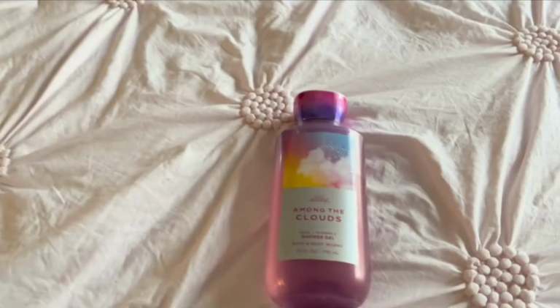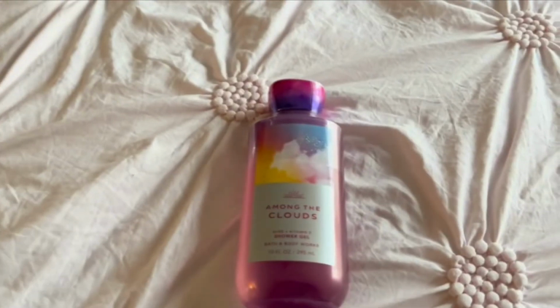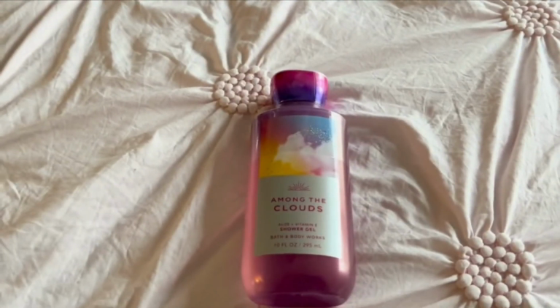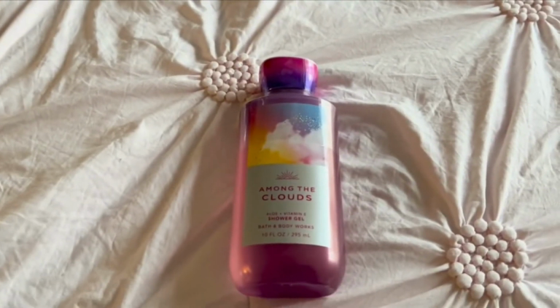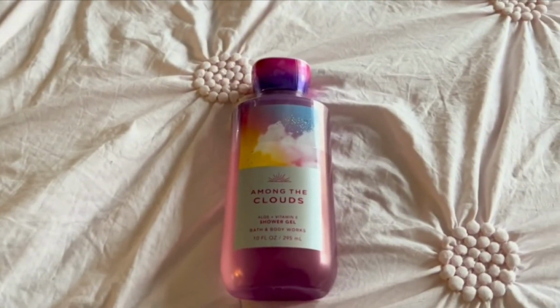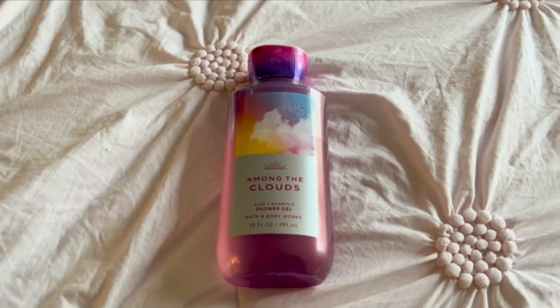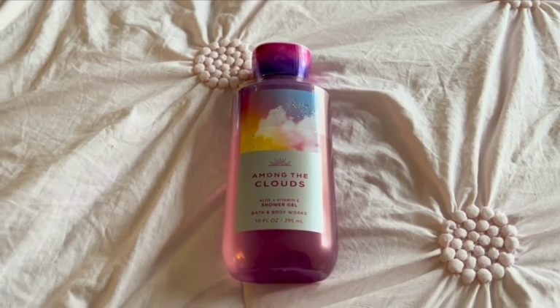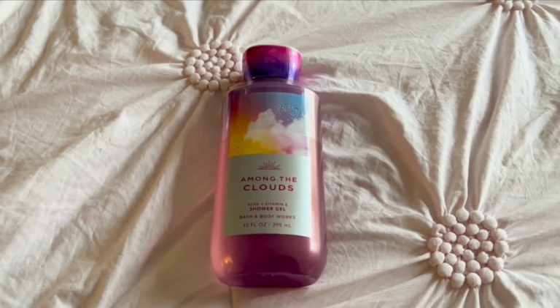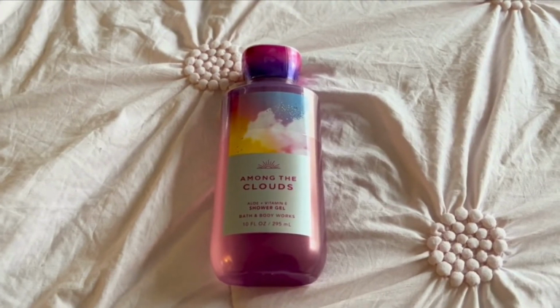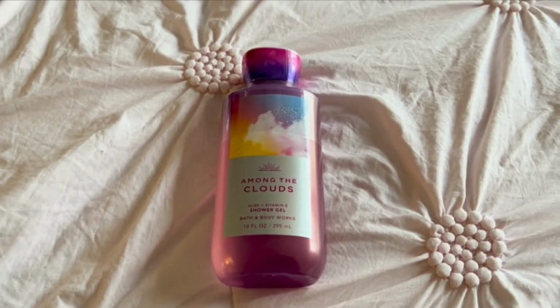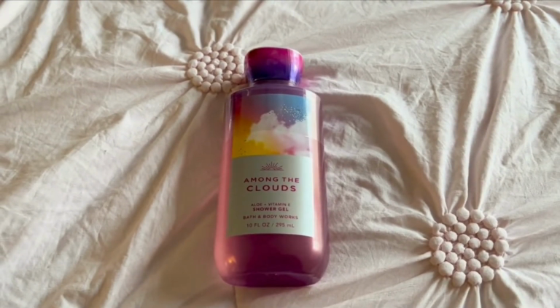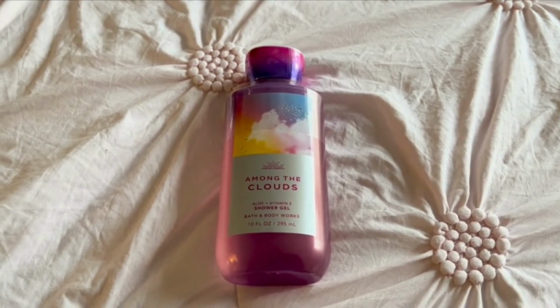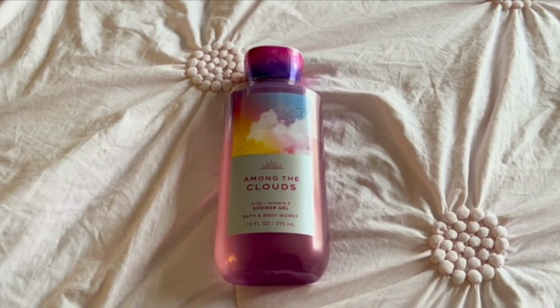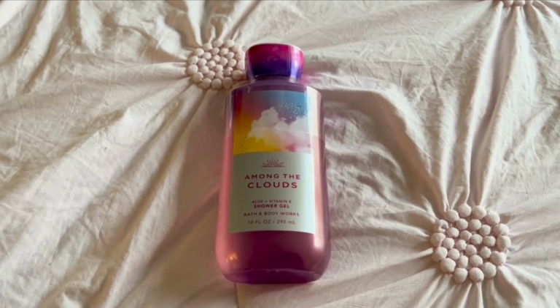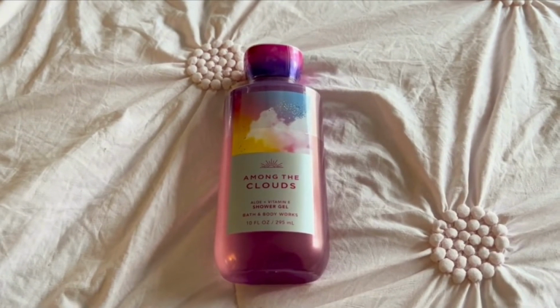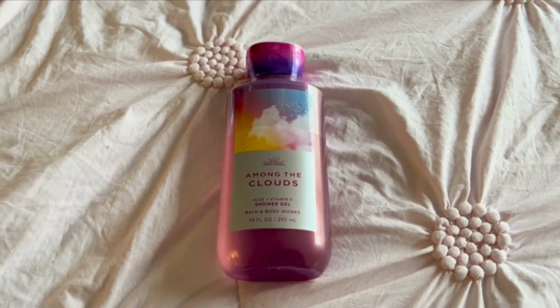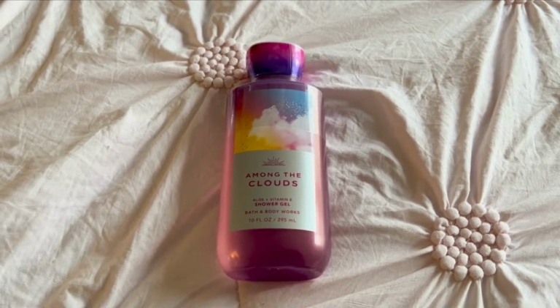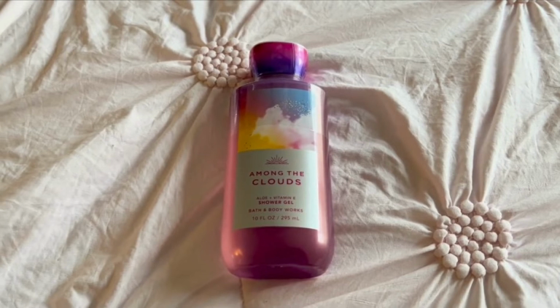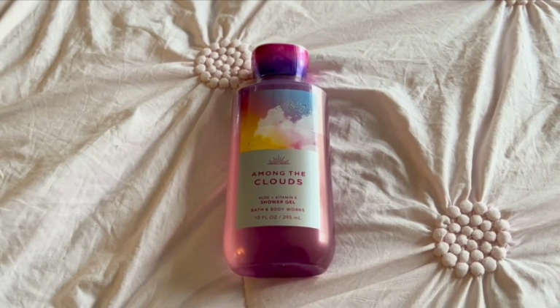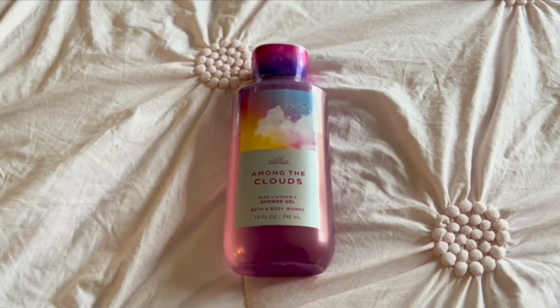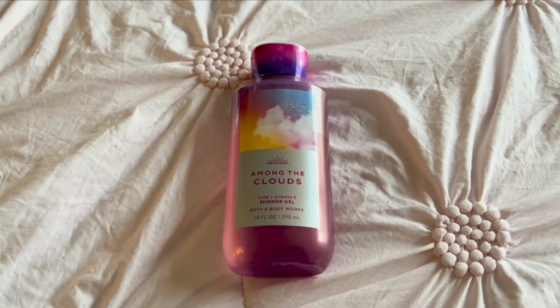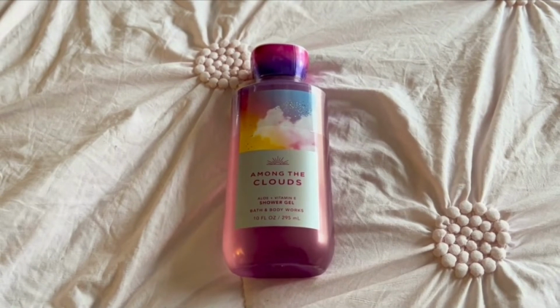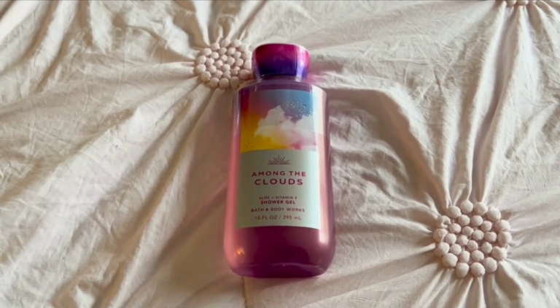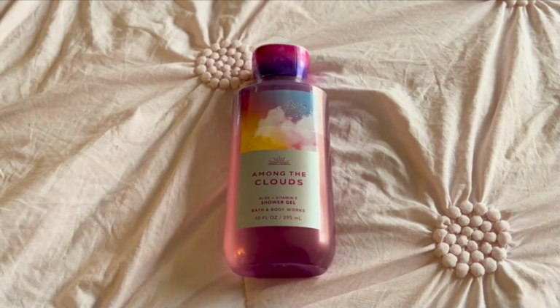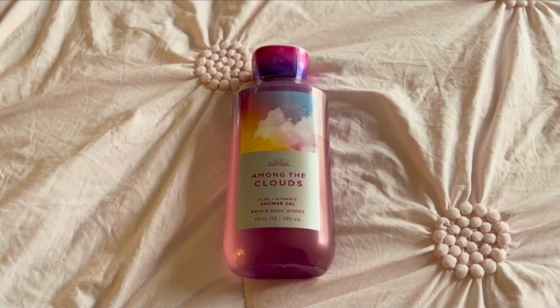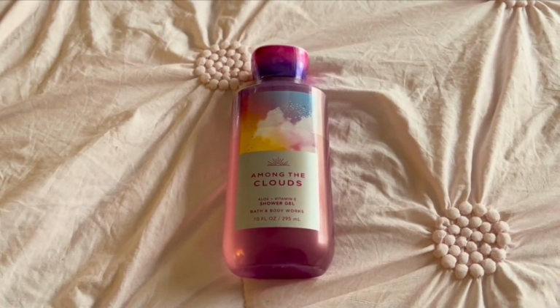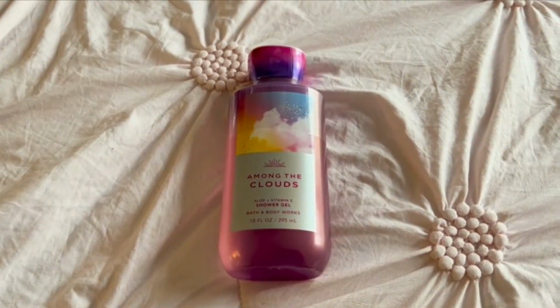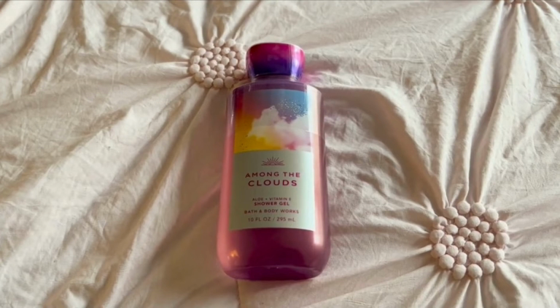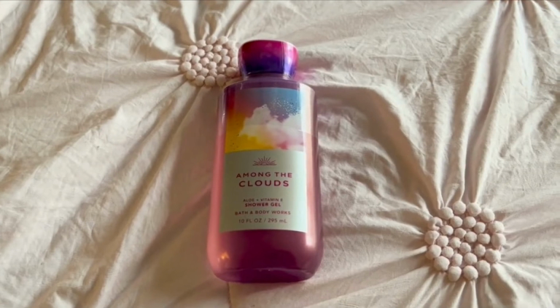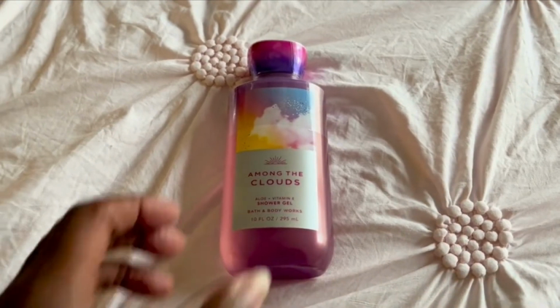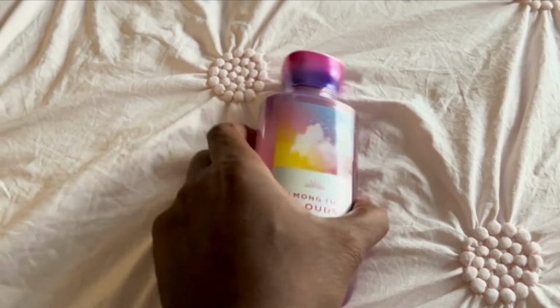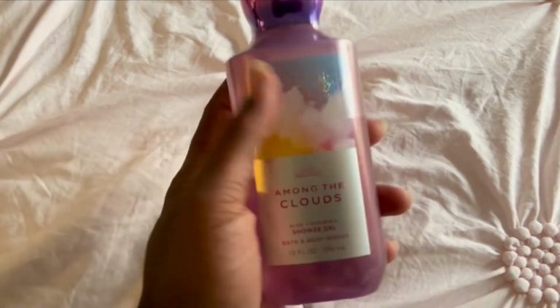Hello everyone, this is my review of Among the Clouds shower gel. This product has vitamin E and aloe in it, so it doesn't dry out your skin when you're using it. It lathers up real nicely so you can have soapy bubbles while you're taking a shower.